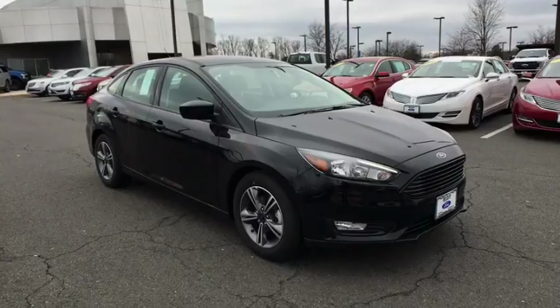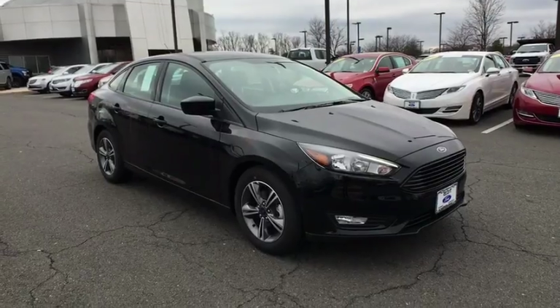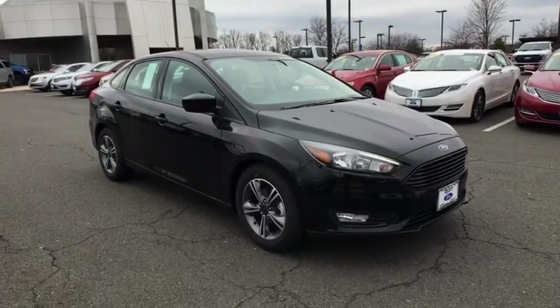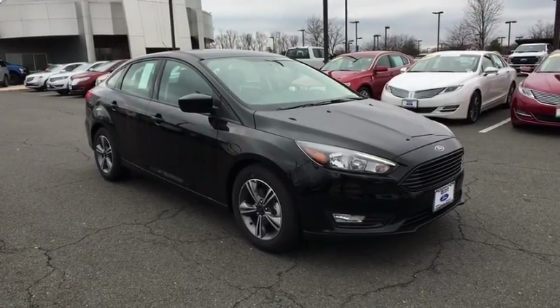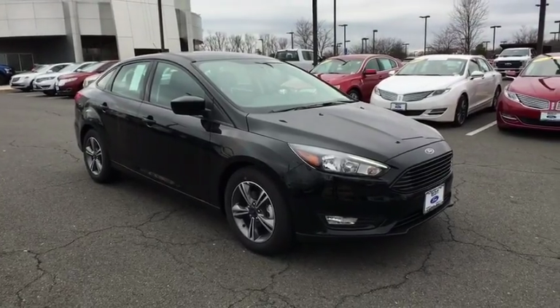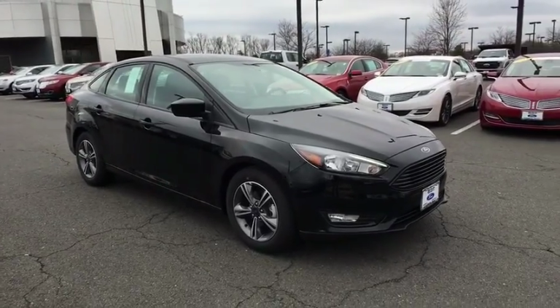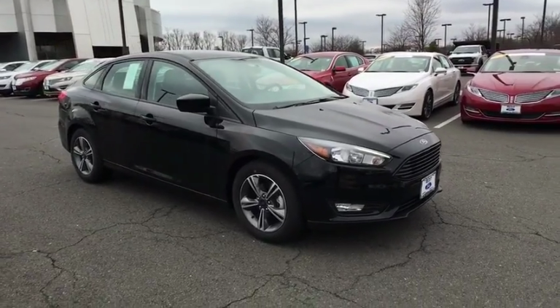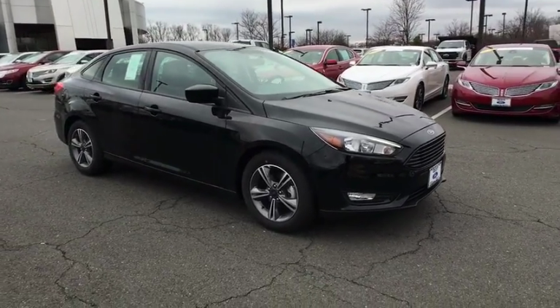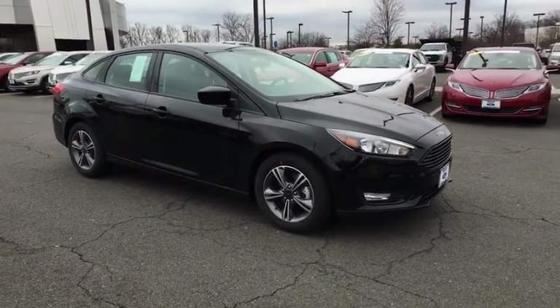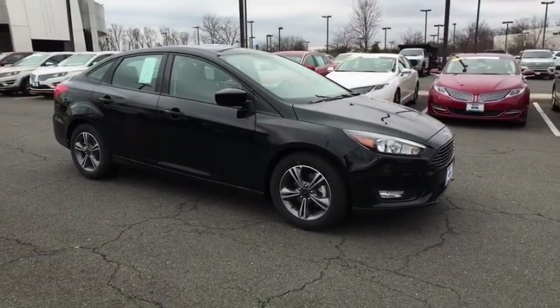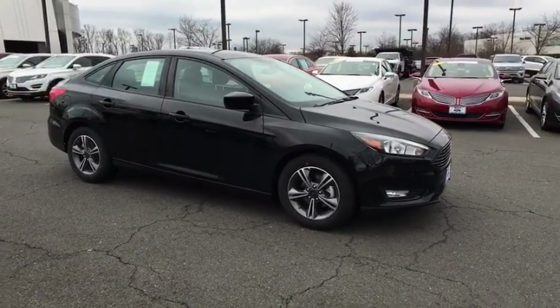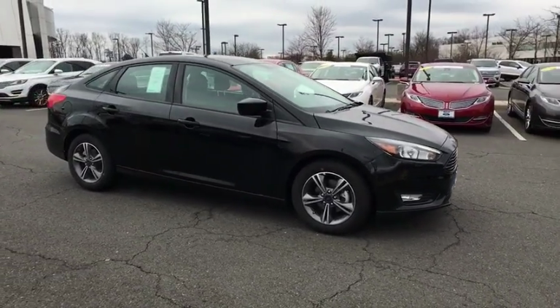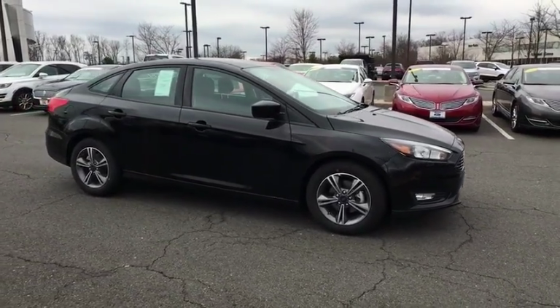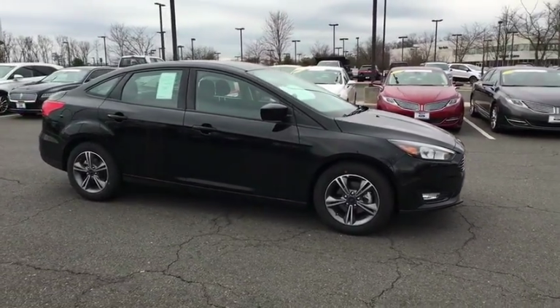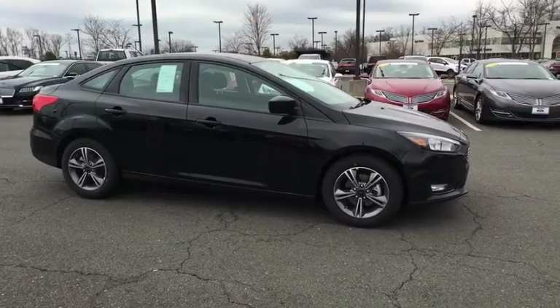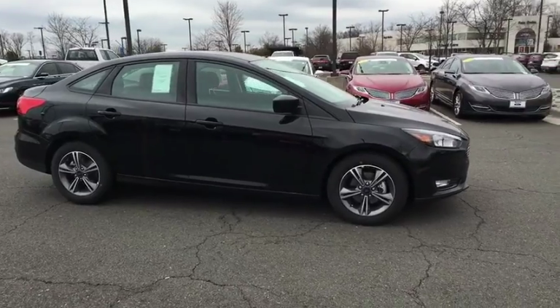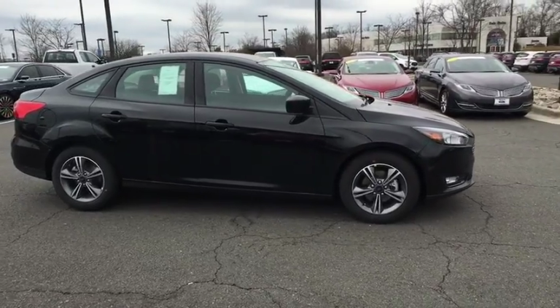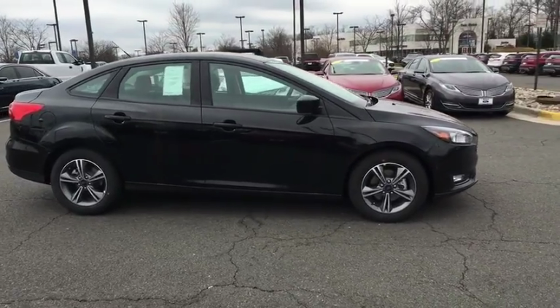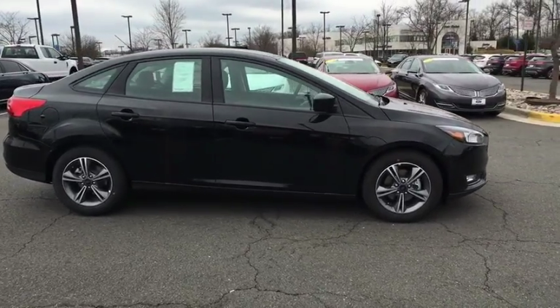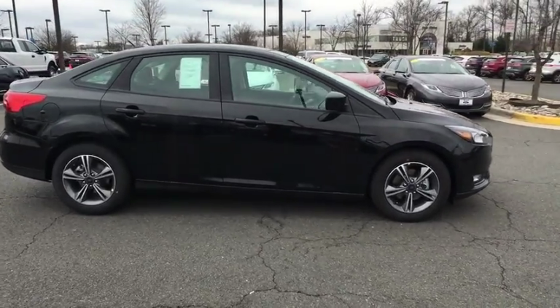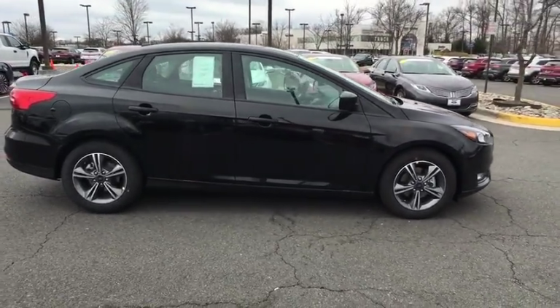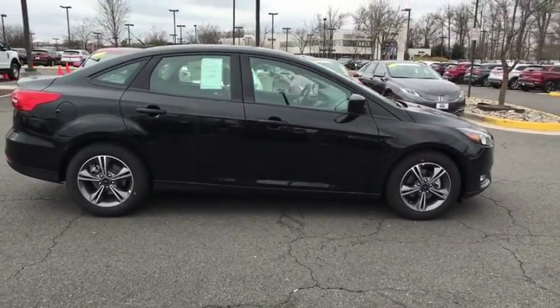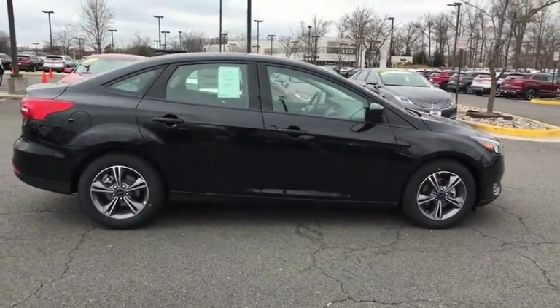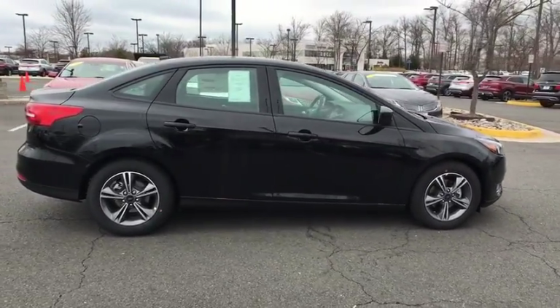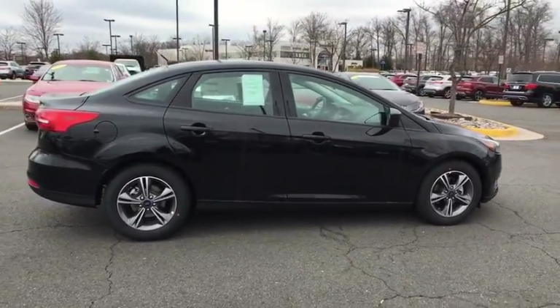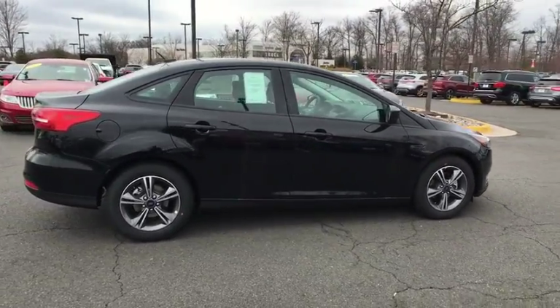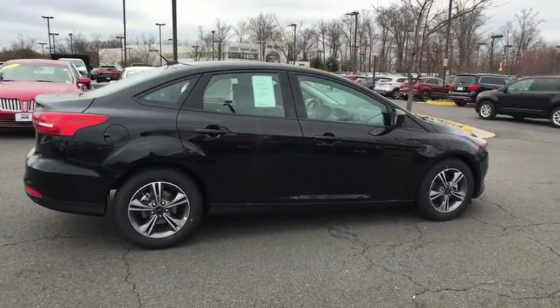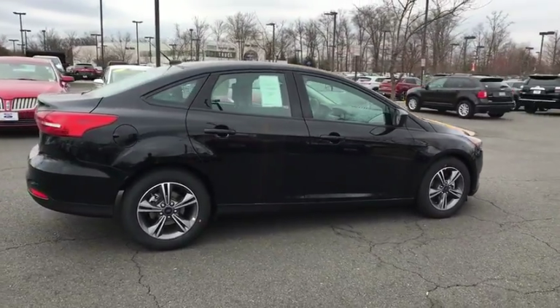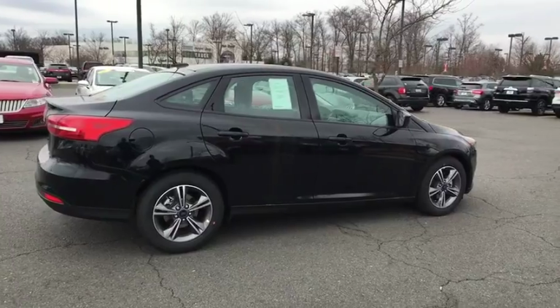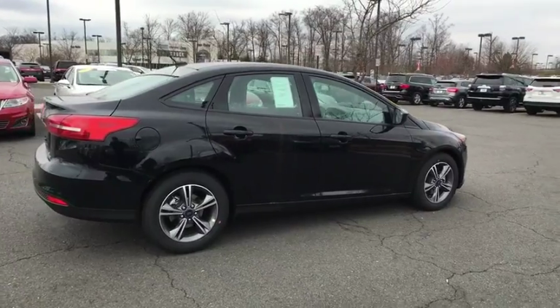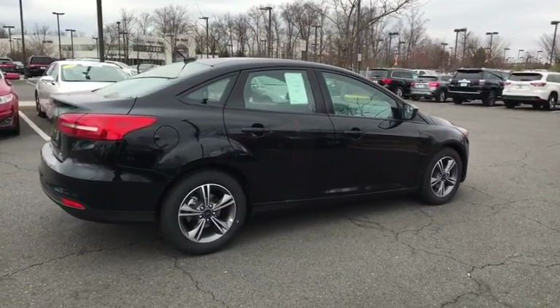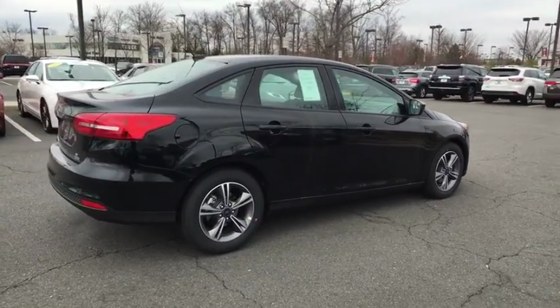The 2018 Ford Focus. Focus has more cool tech, more of what you're looking for. From any point of view, more than meets the eye. Here are some of this vehicle's great options.